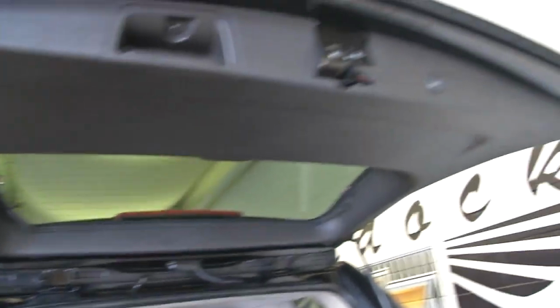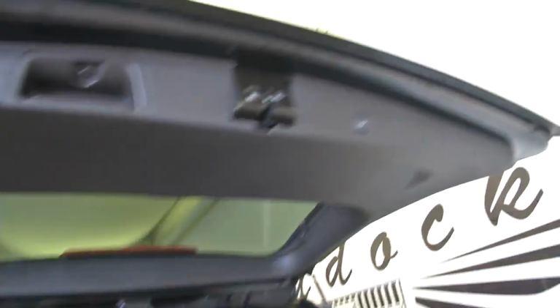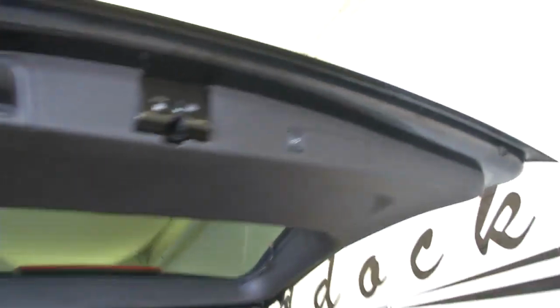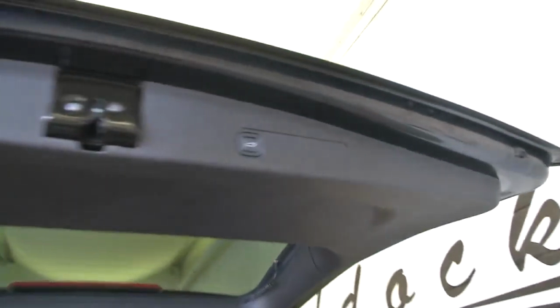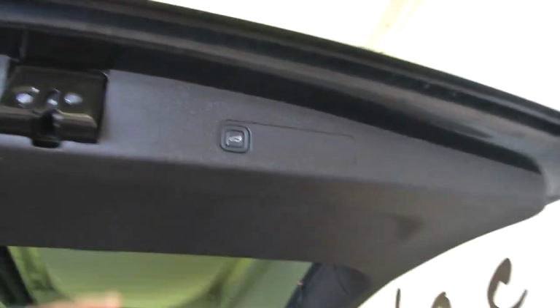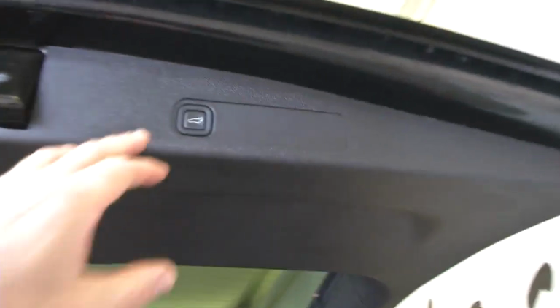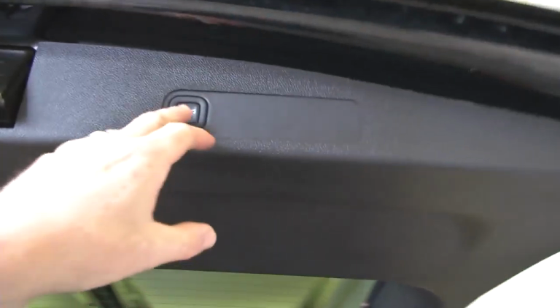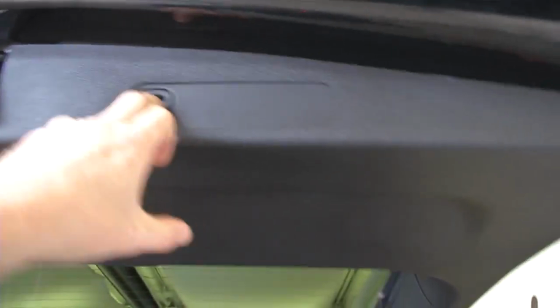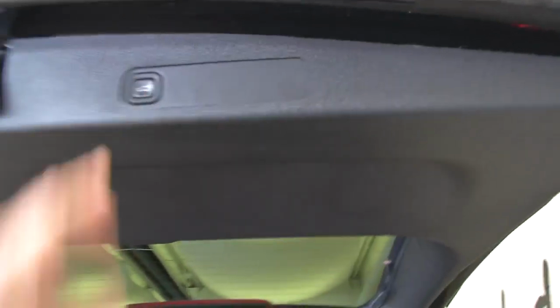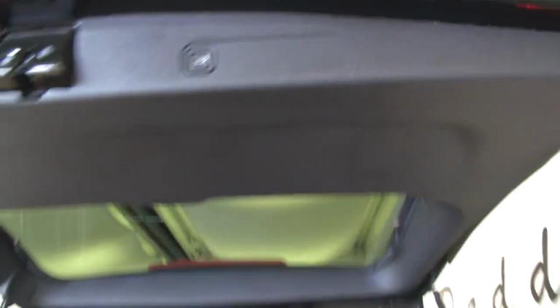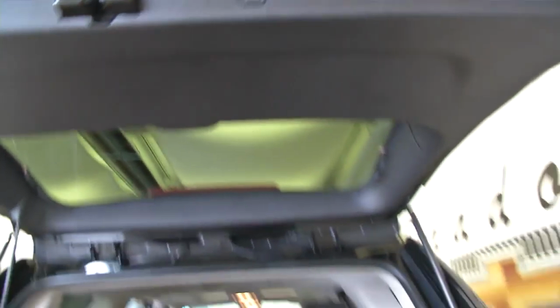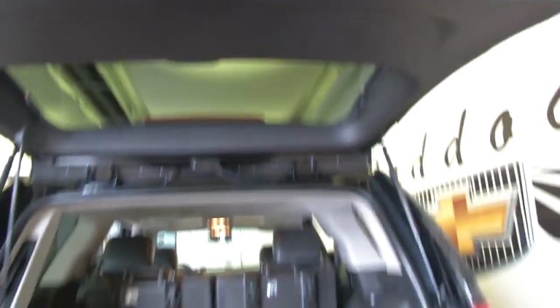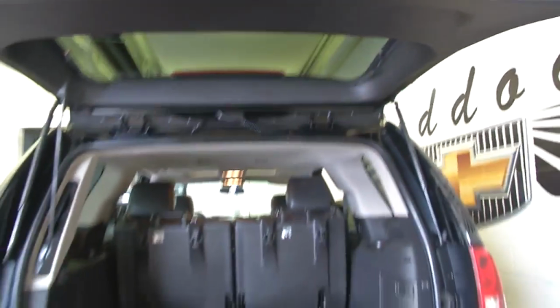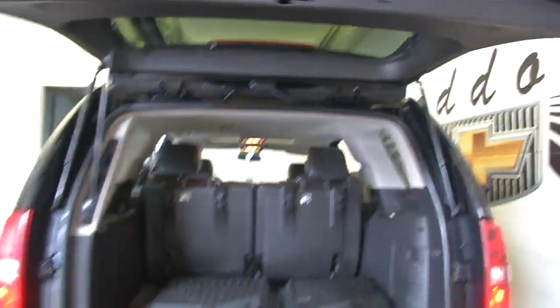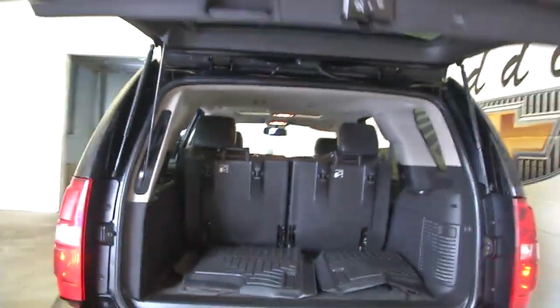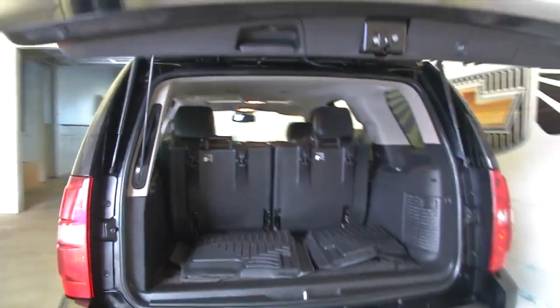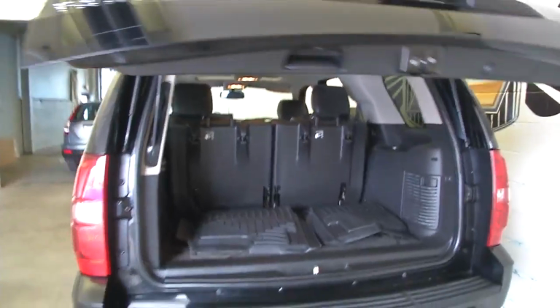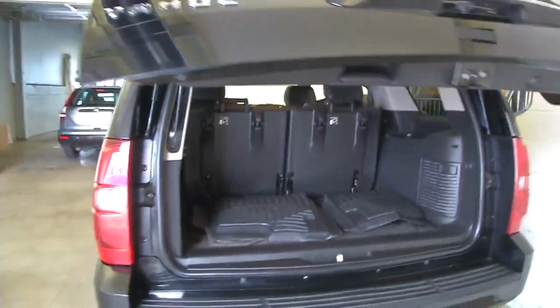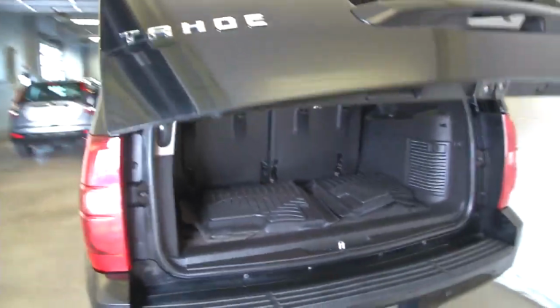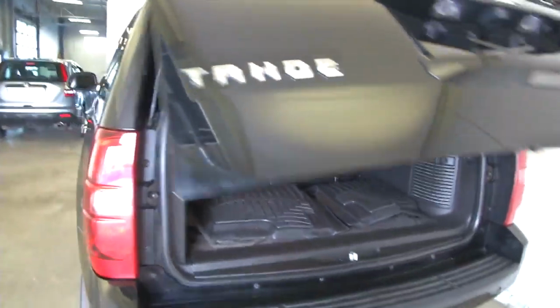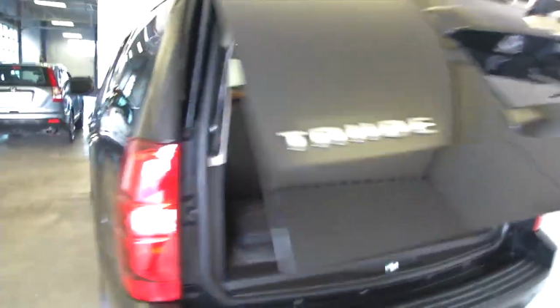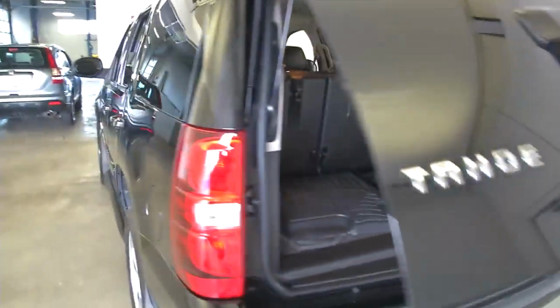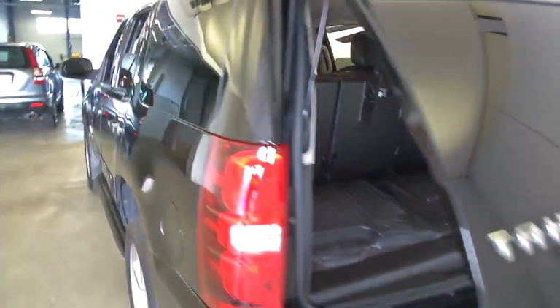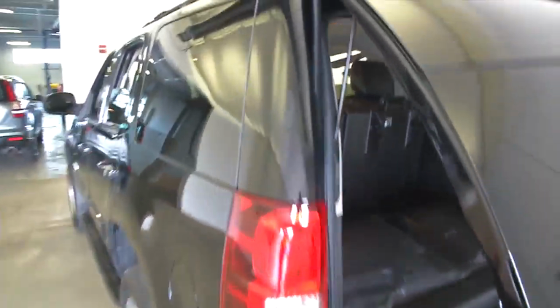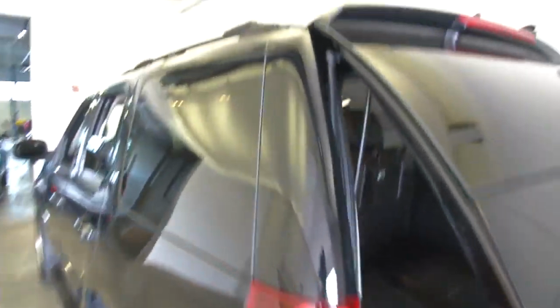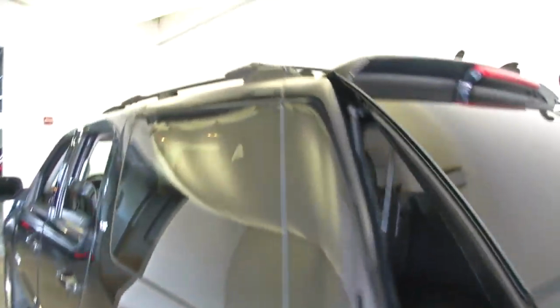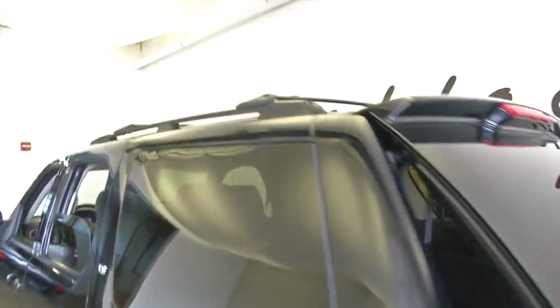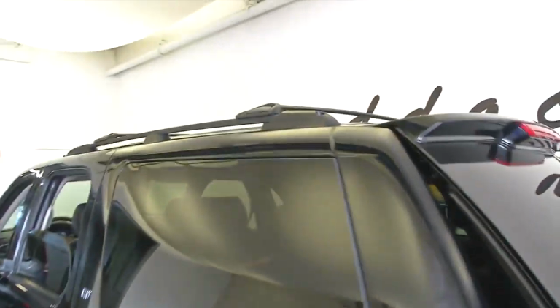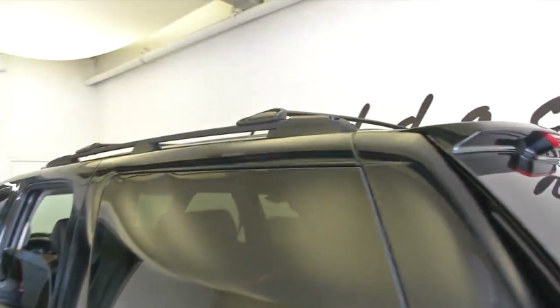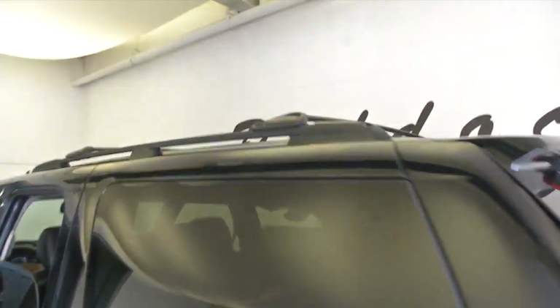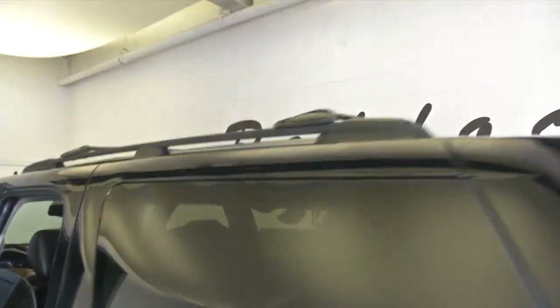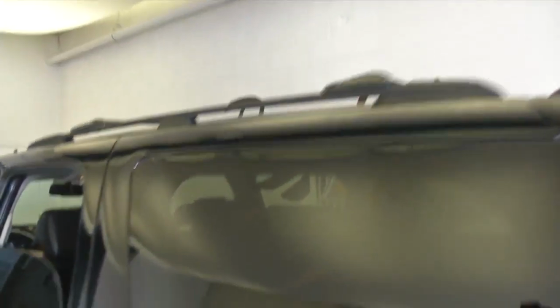One touch and down it goes. Let's continue our walk forward. Black exterior paint and a luggage rack.